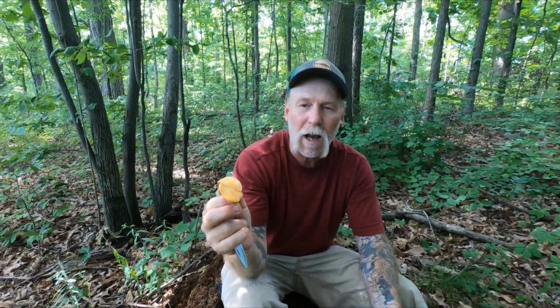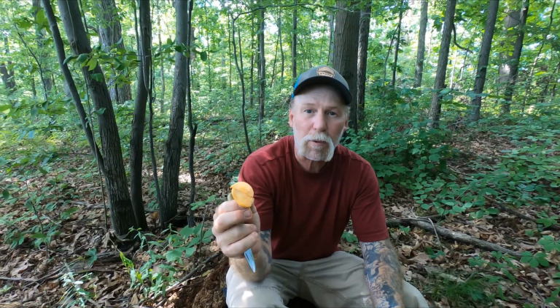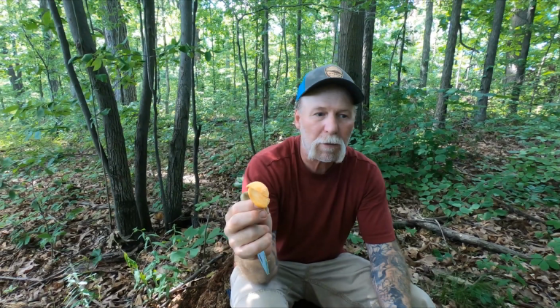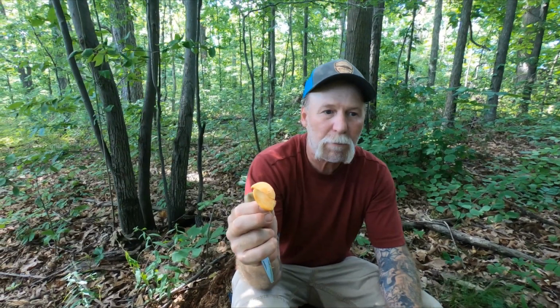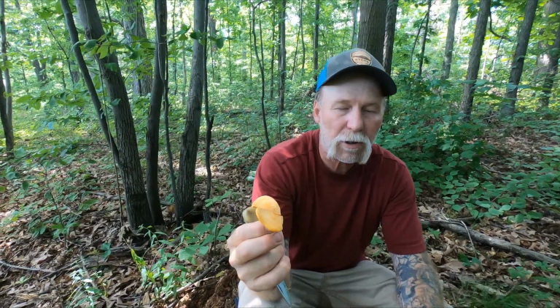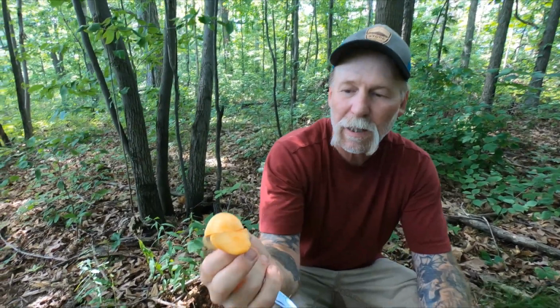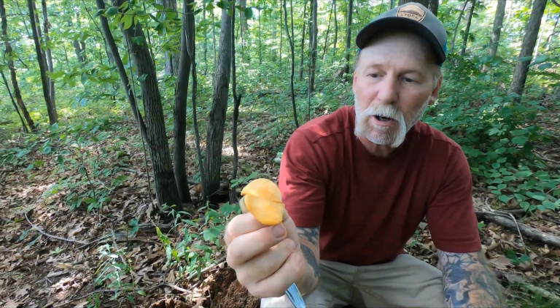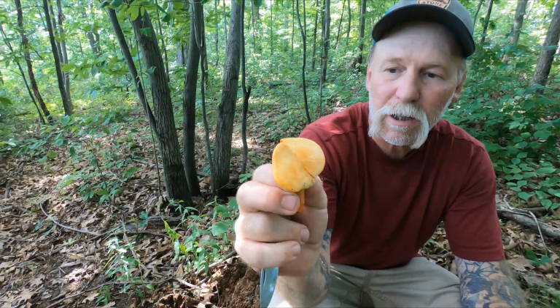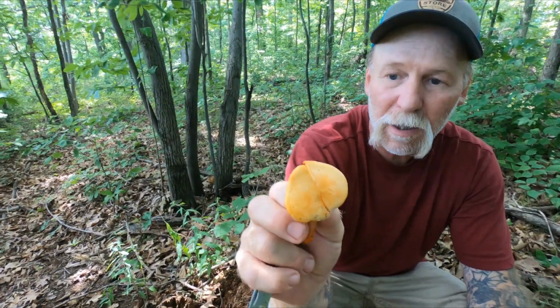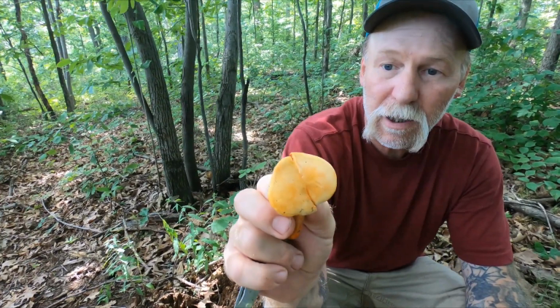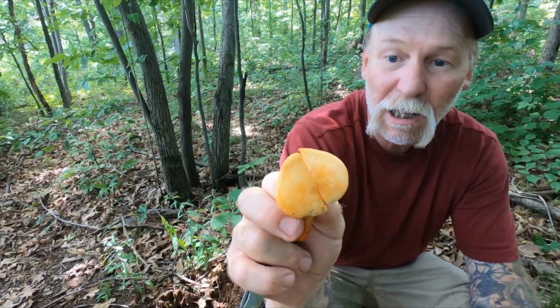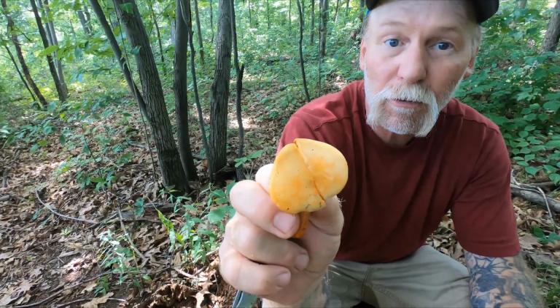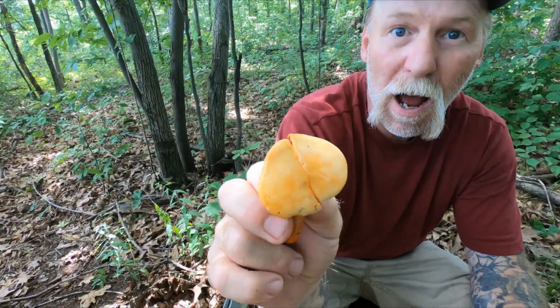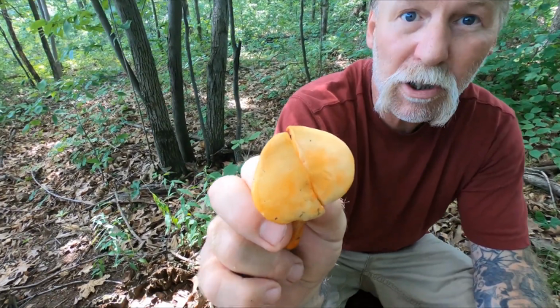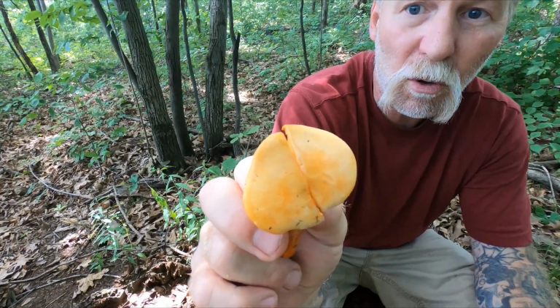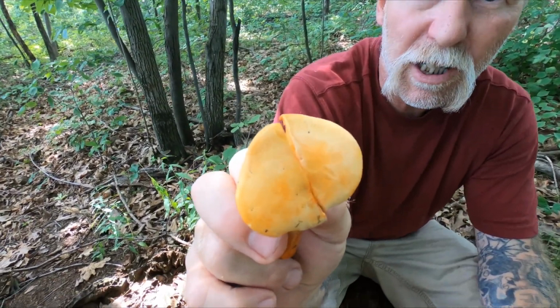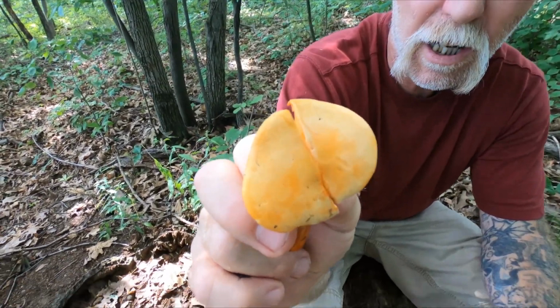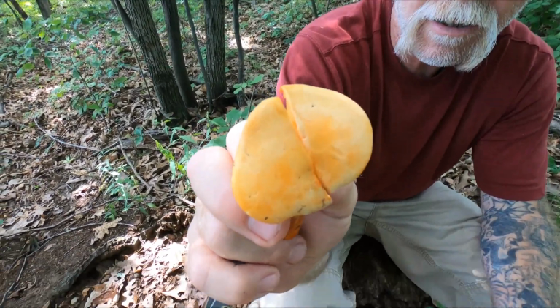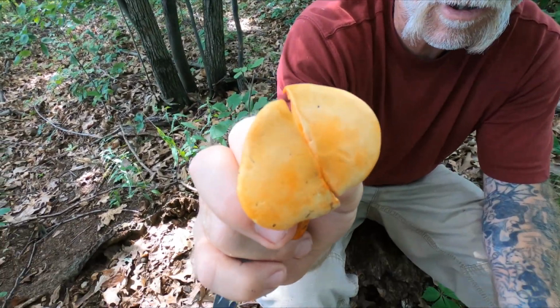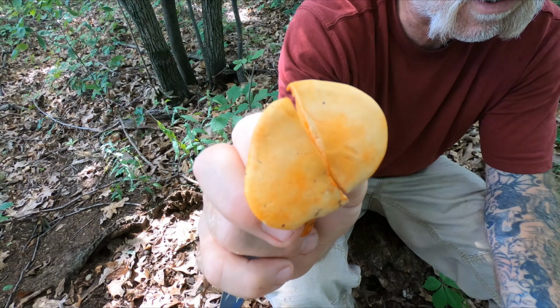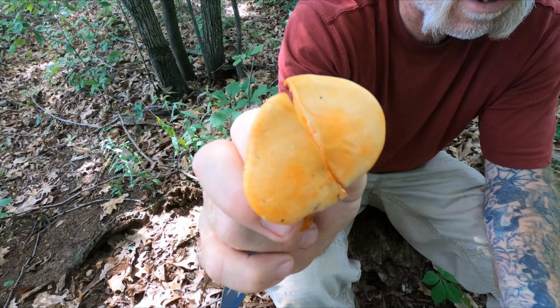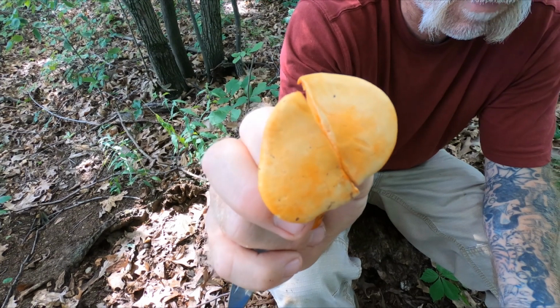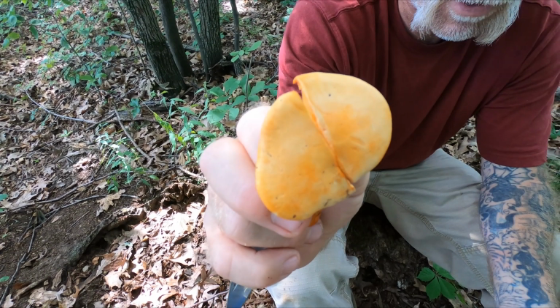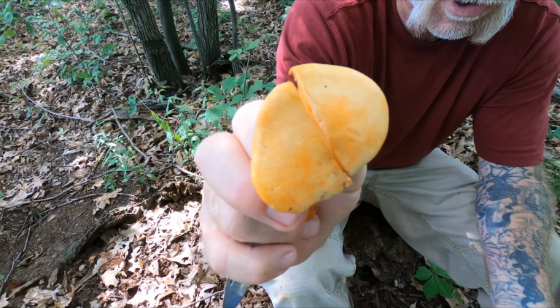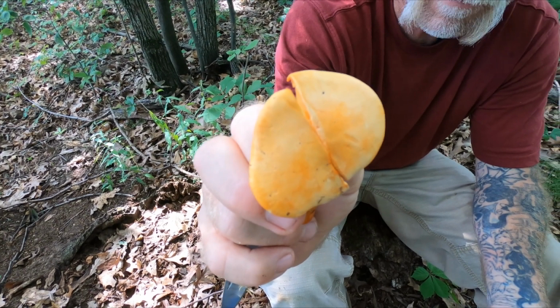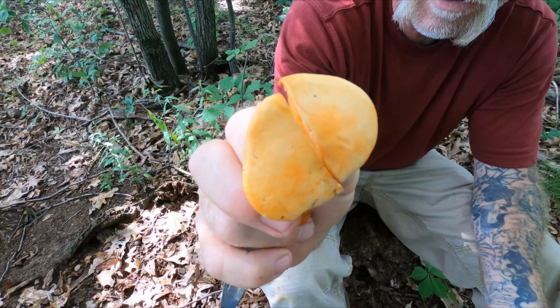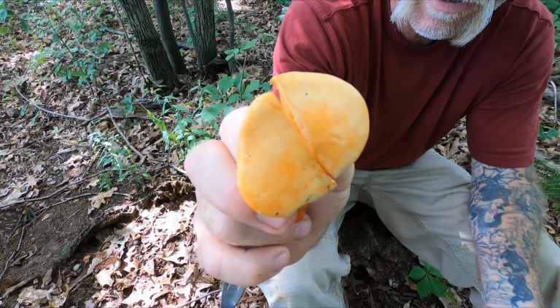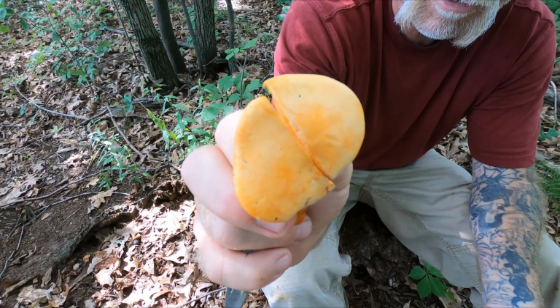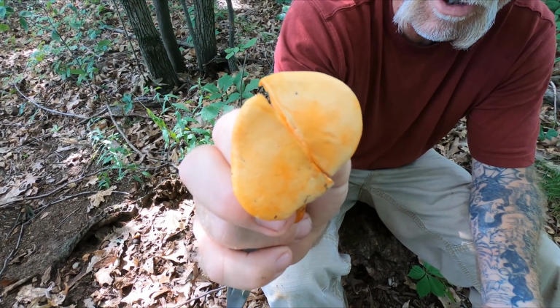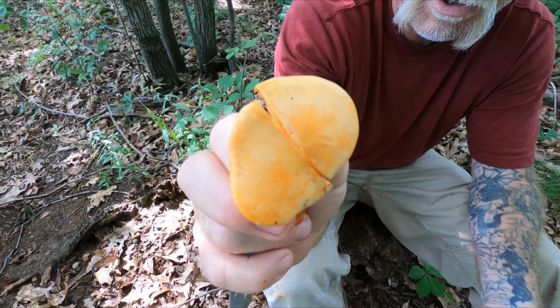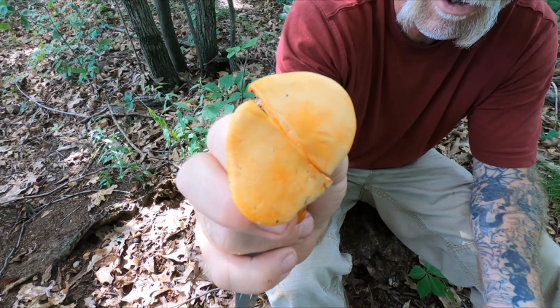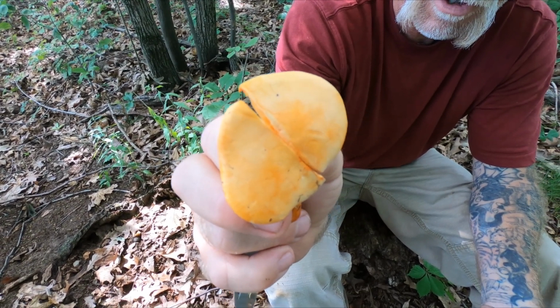I'm probably going to butcher the Latin name on this, but it's Hygrophoropsis aurantiaca — or at least that's how I've been pronouncing it since I encountered the mushroom several years ago.